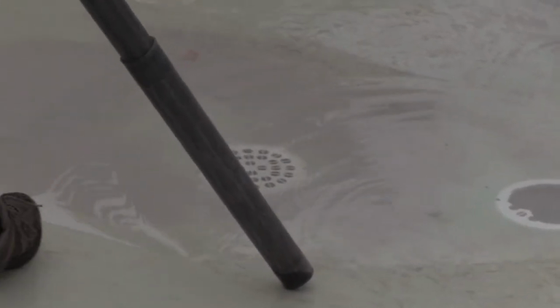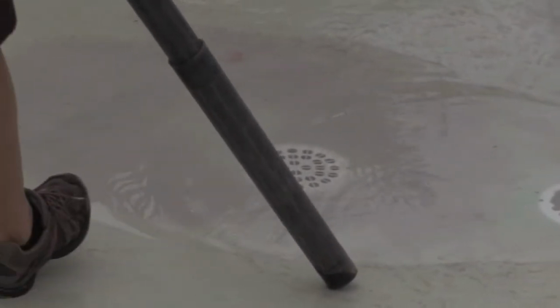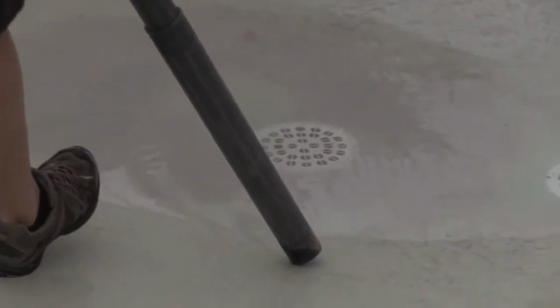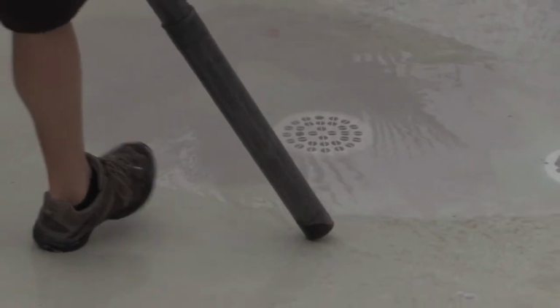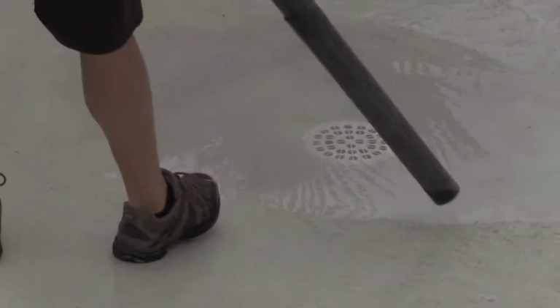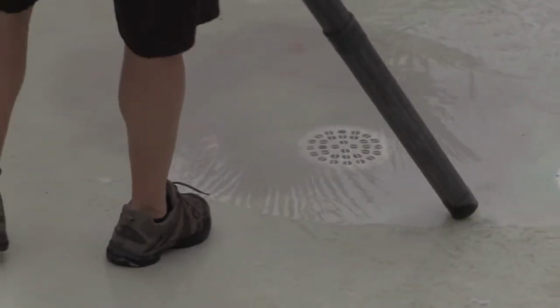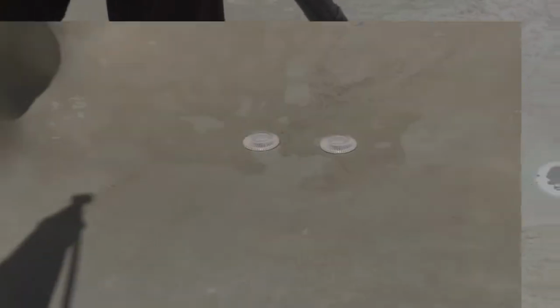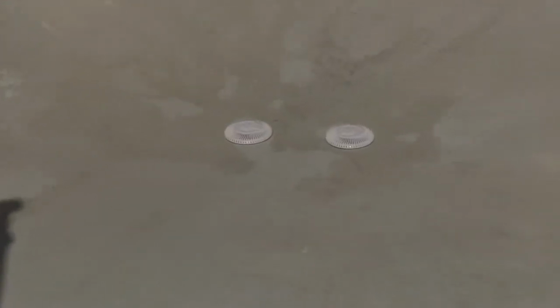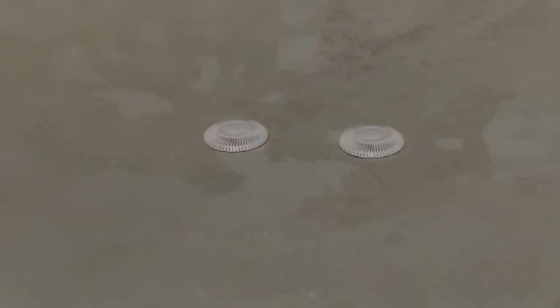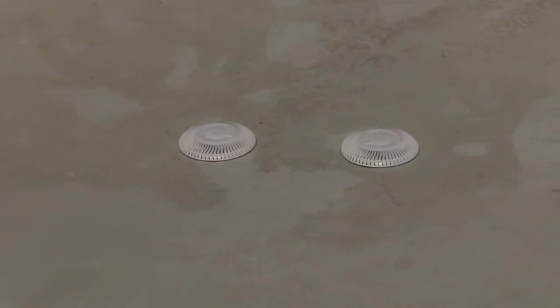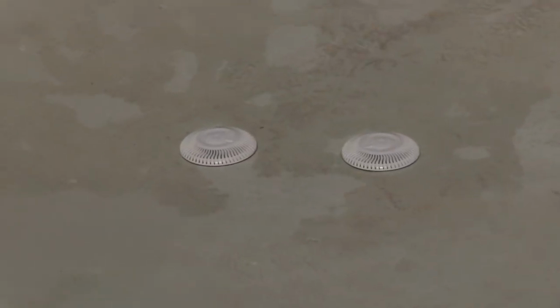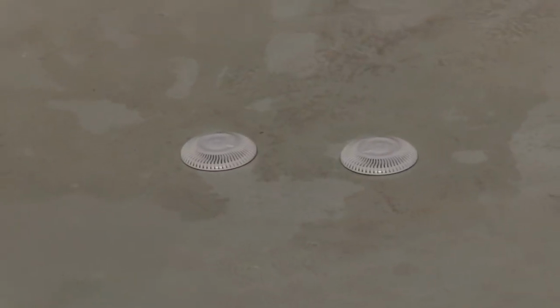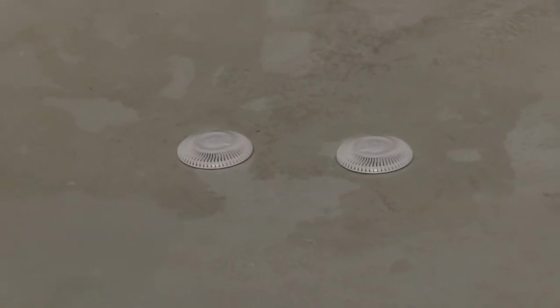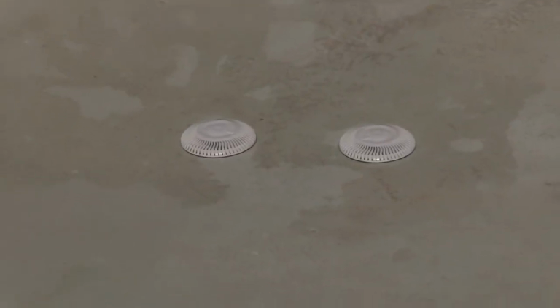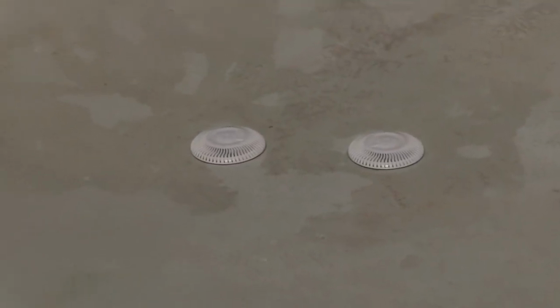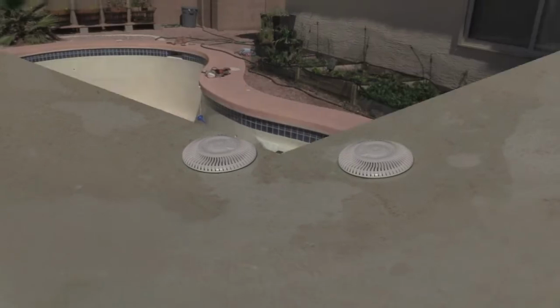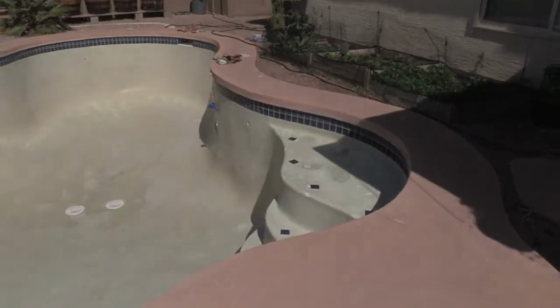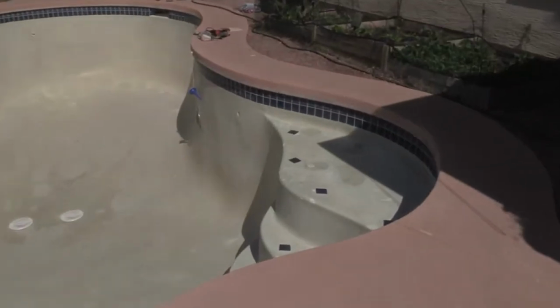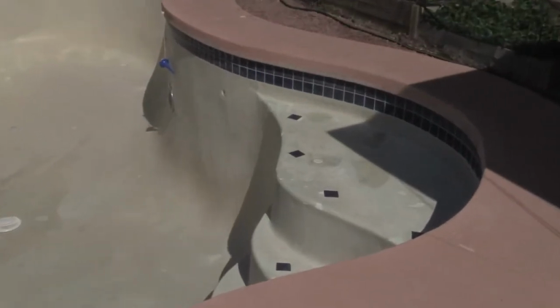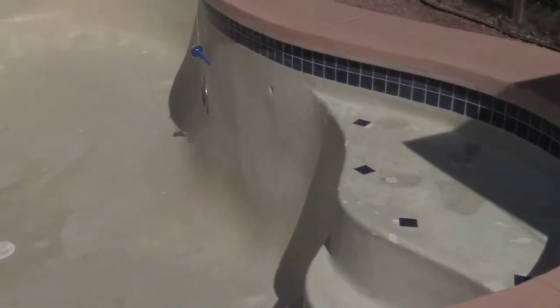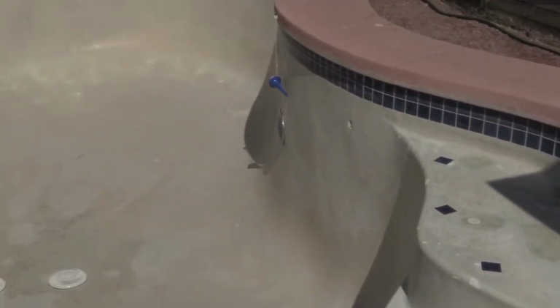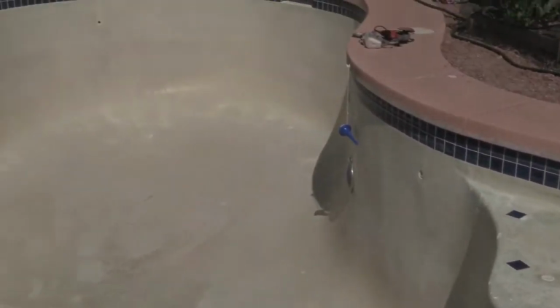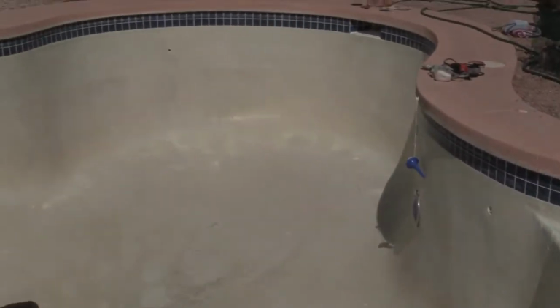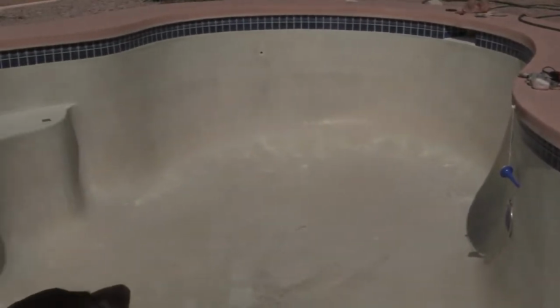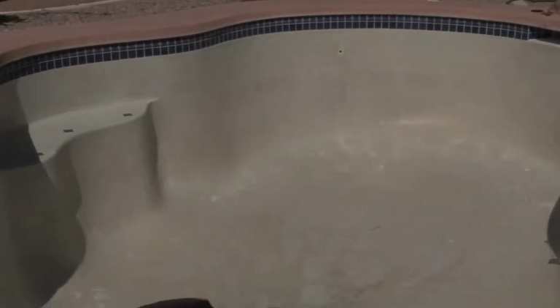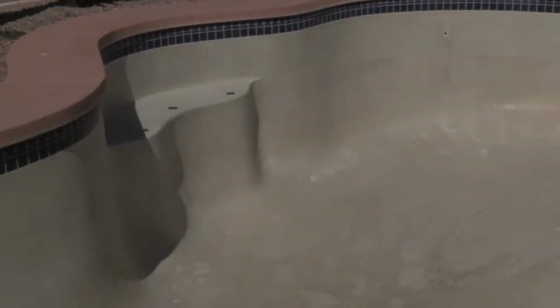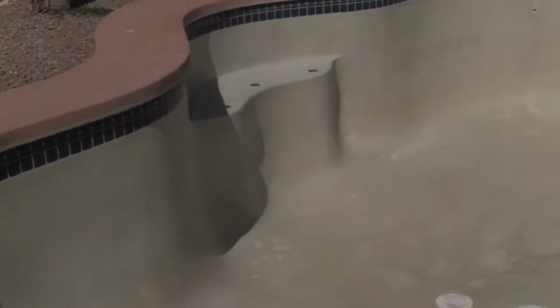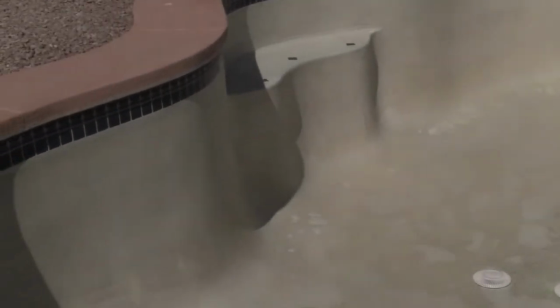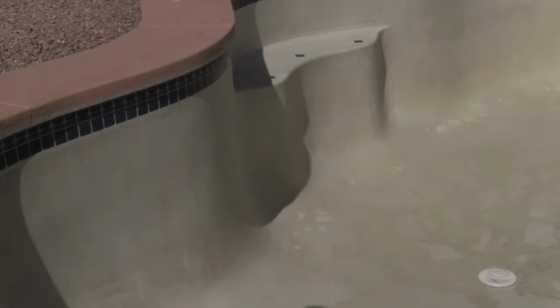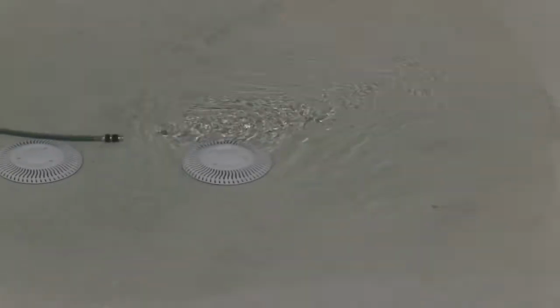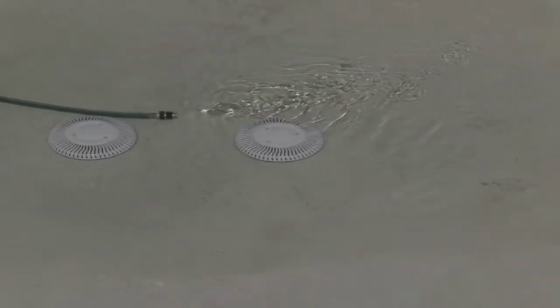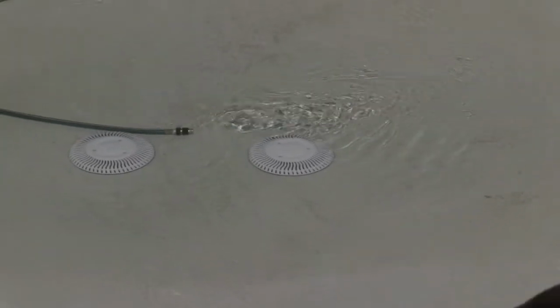To get ready to replace those vents at the bottom of the pool — mine are outdated — and these are the new ones. You can see they come out really pretty, and the pool's whitening up now.